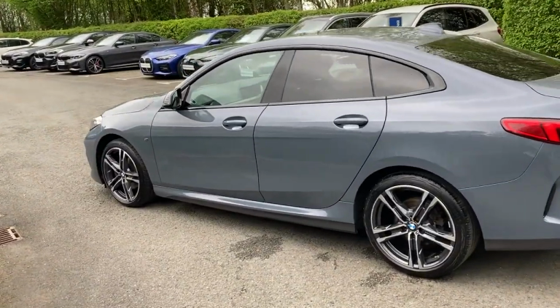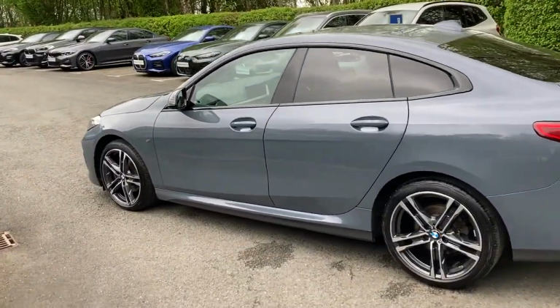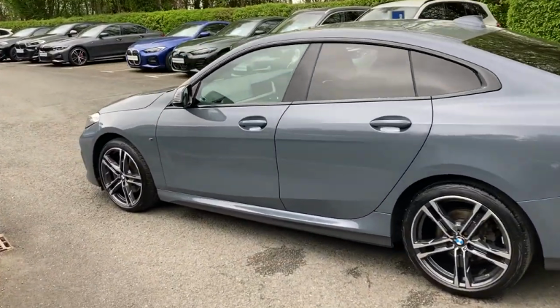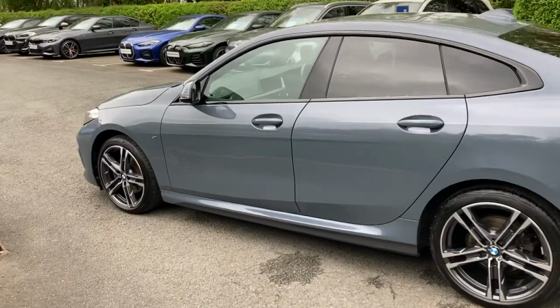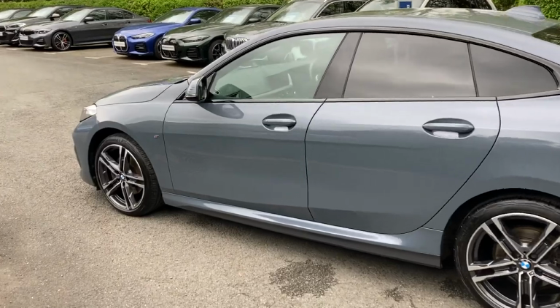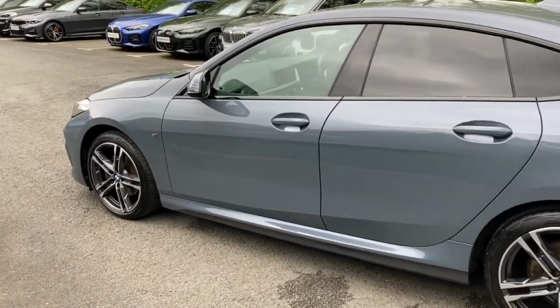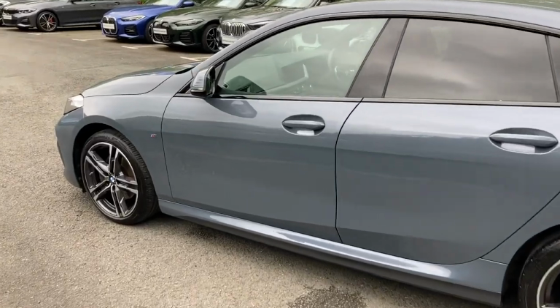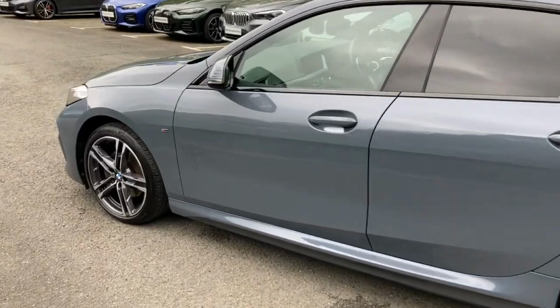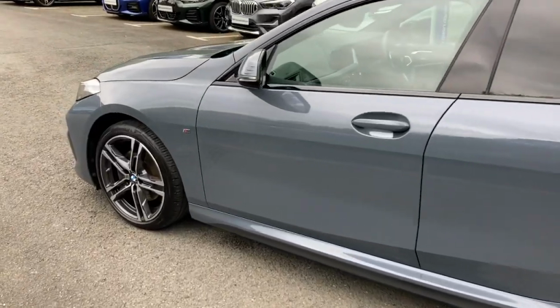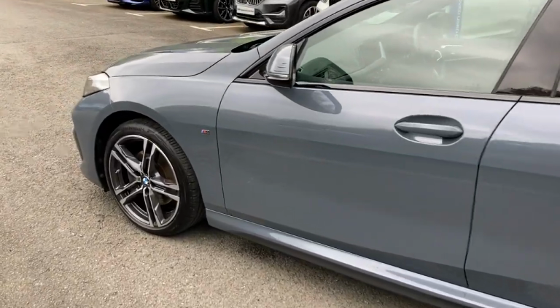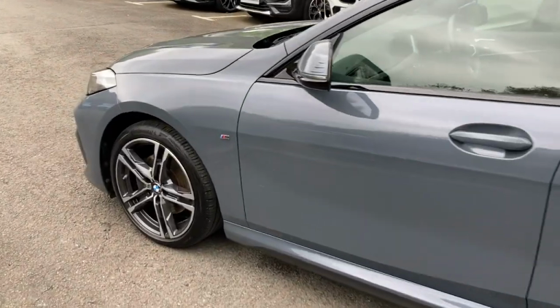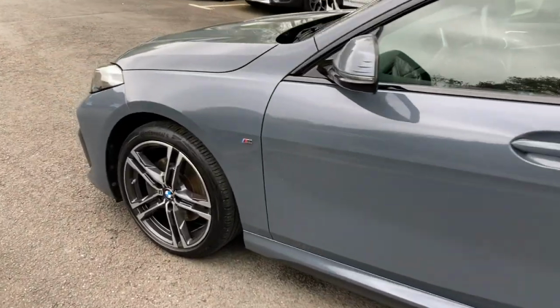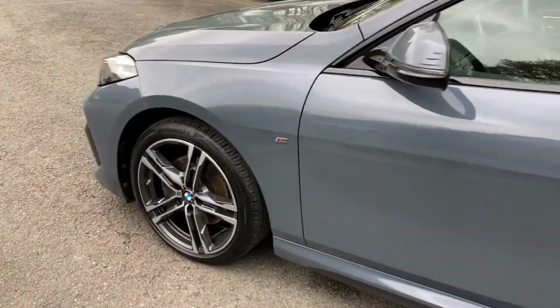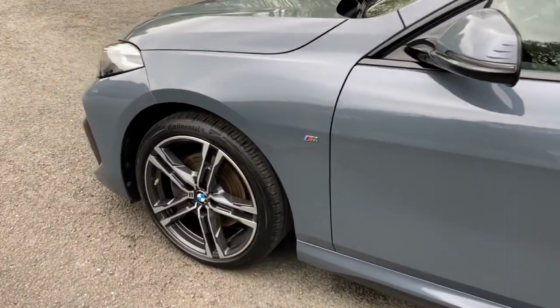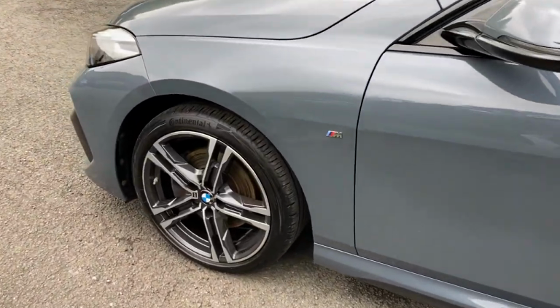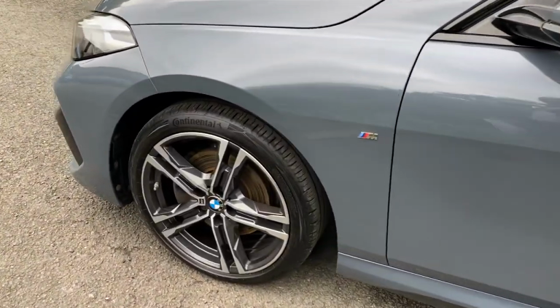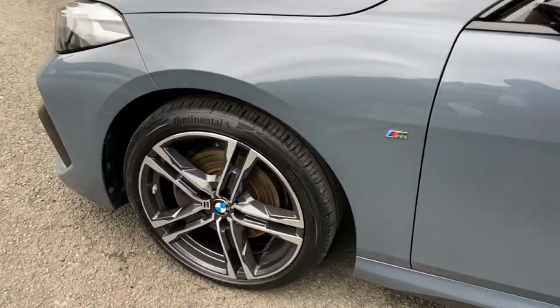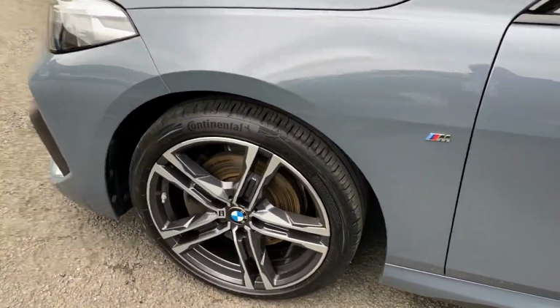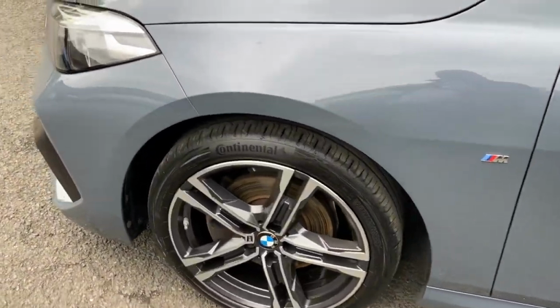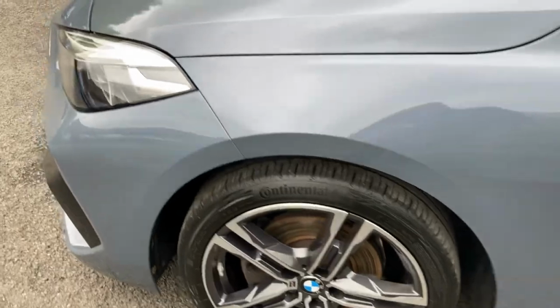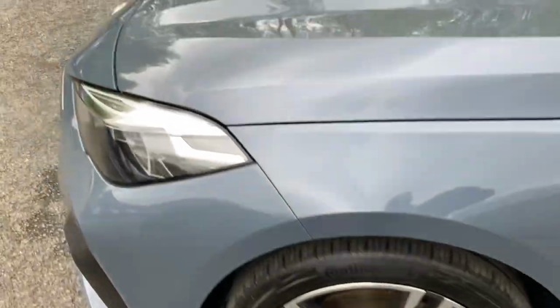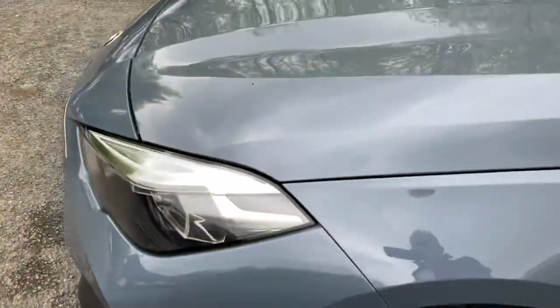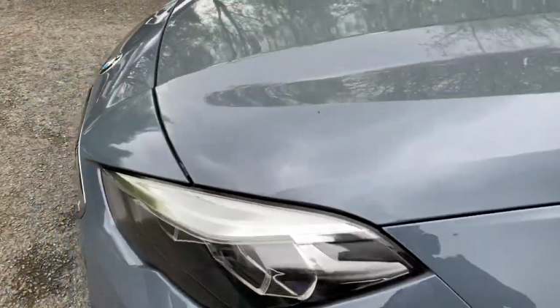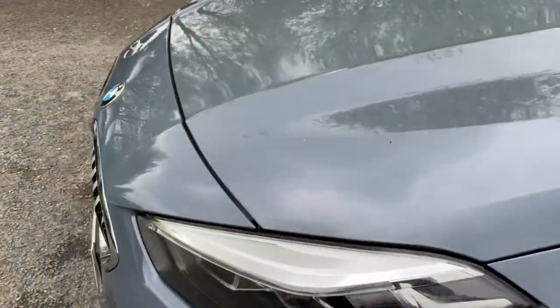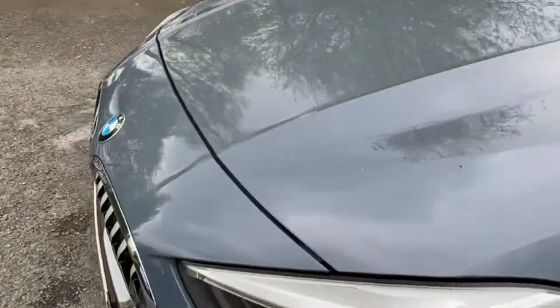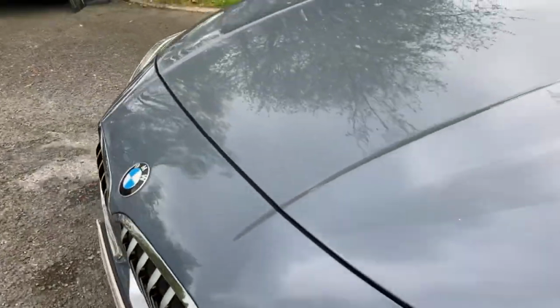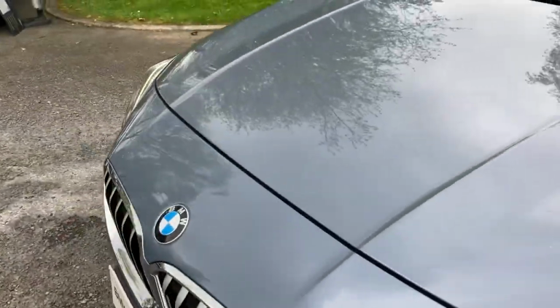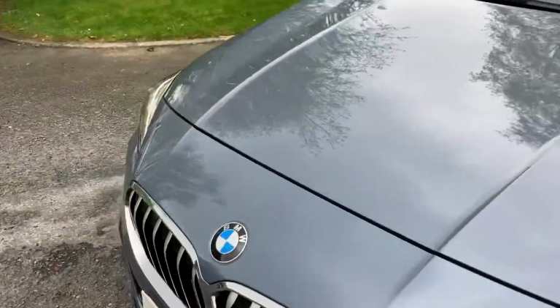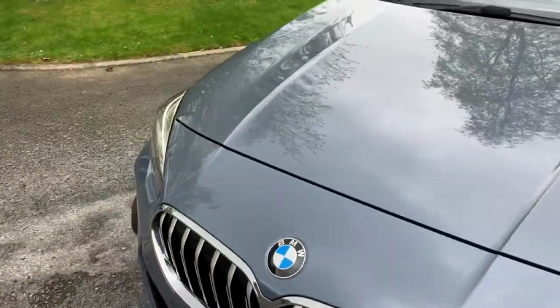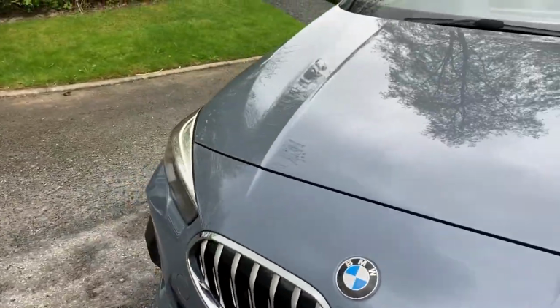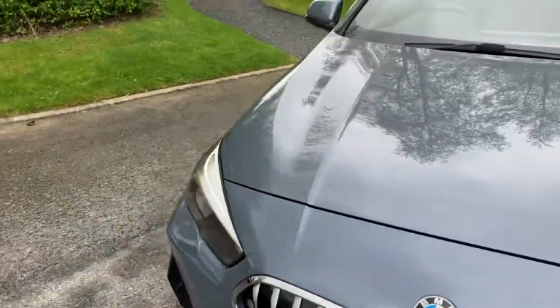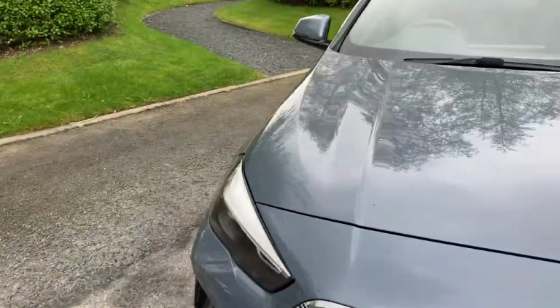Being an M Sport, you get the sportier front and rear bumpers. You also get these very nice 18-inch diamond cut alloy wheels, and LED headlights as standard.